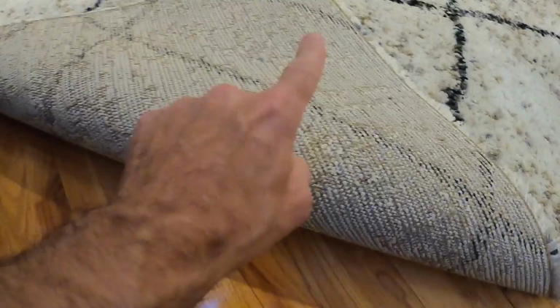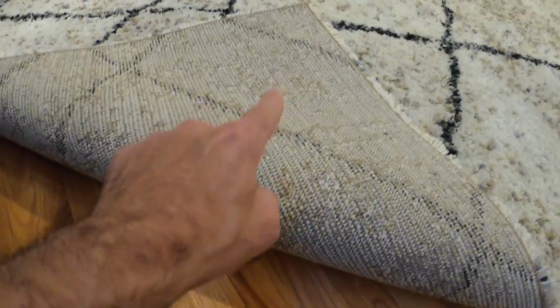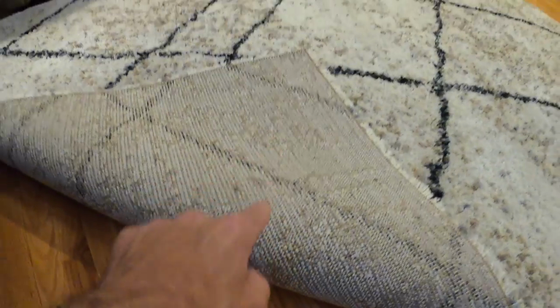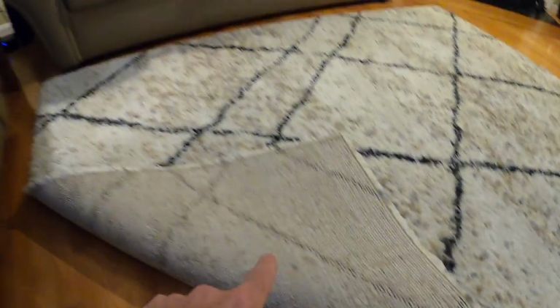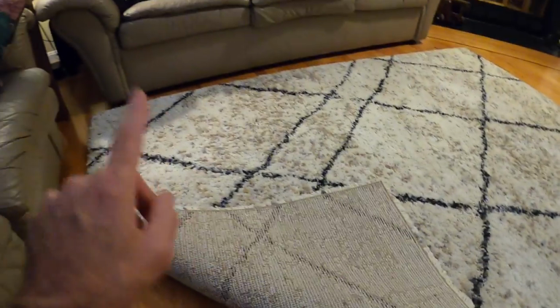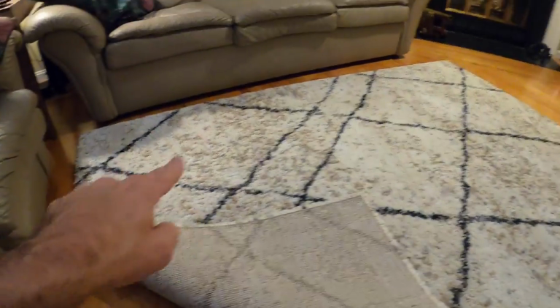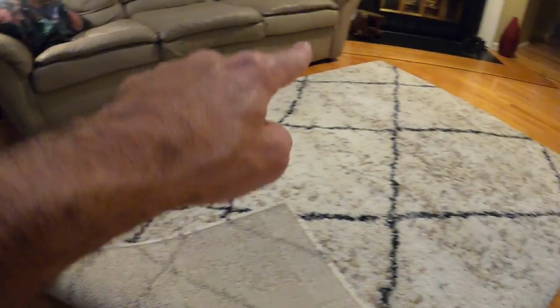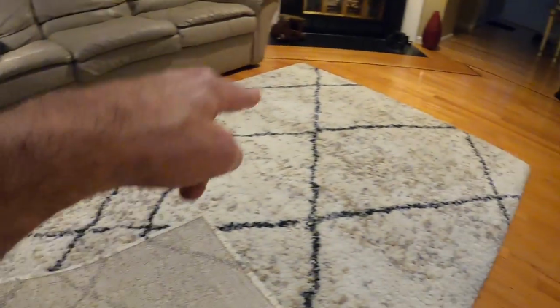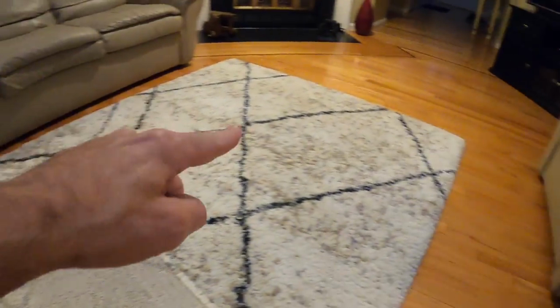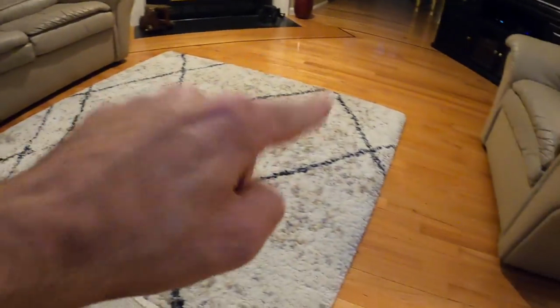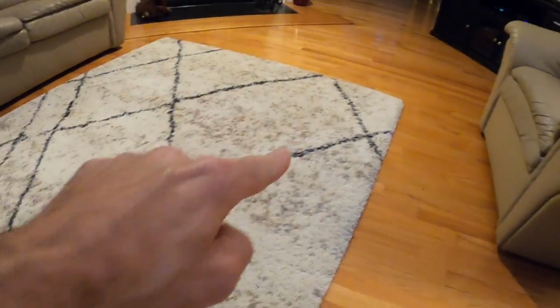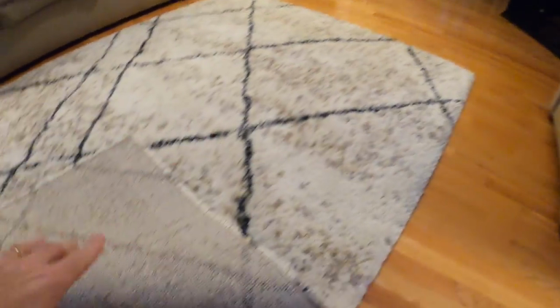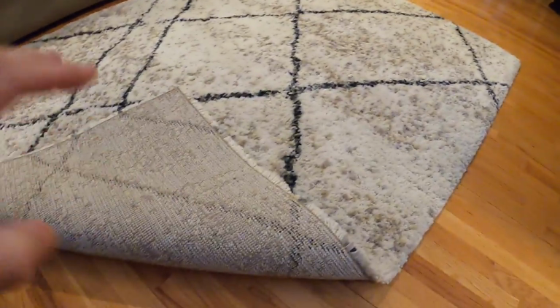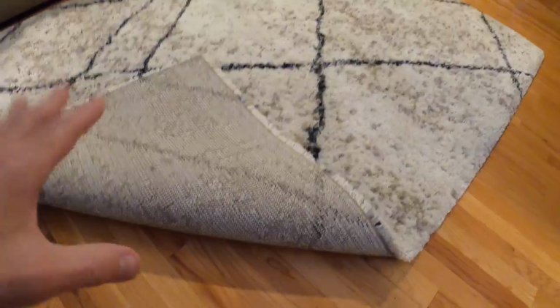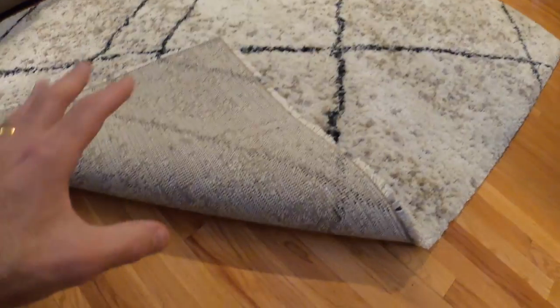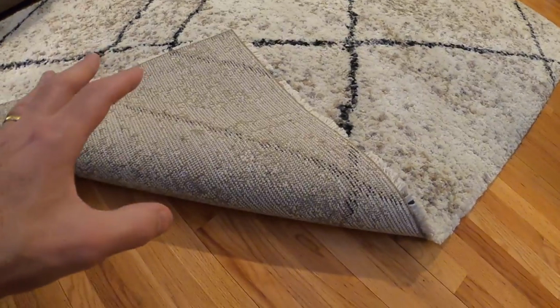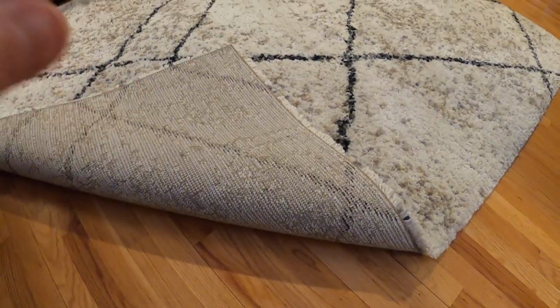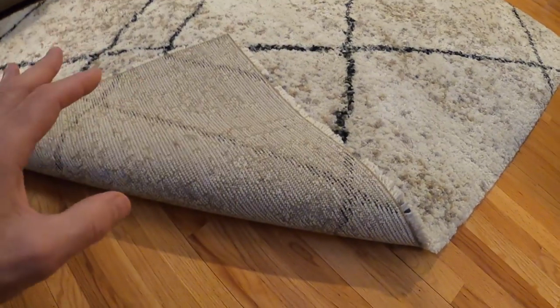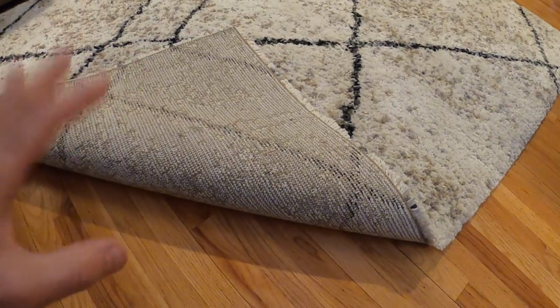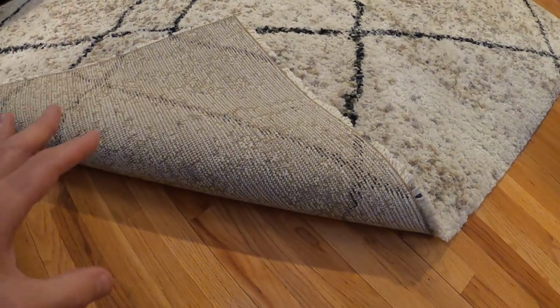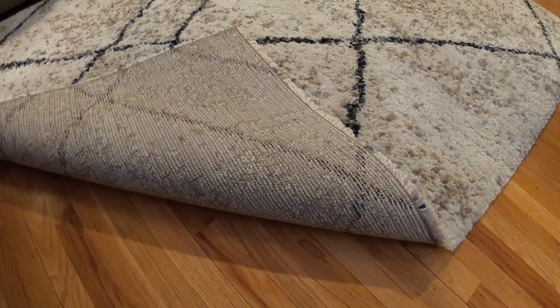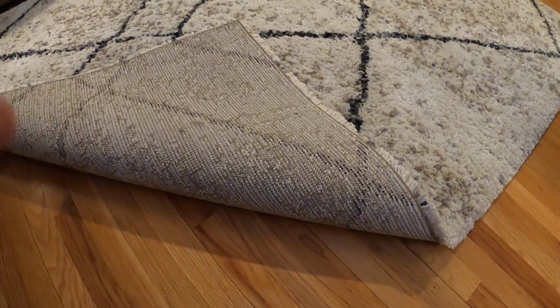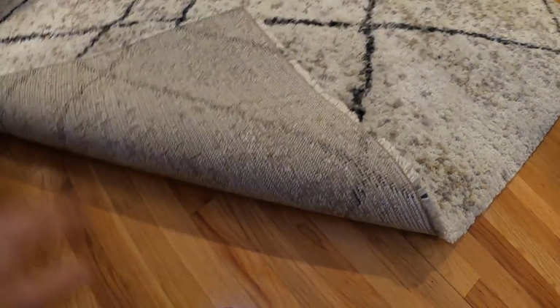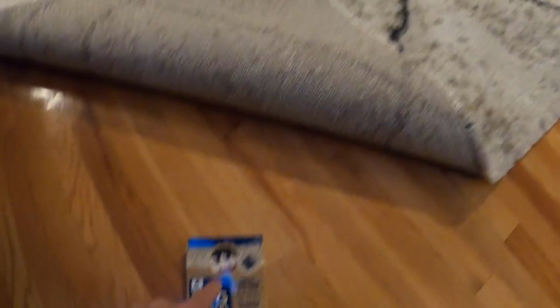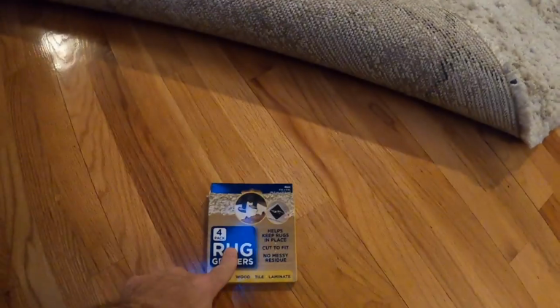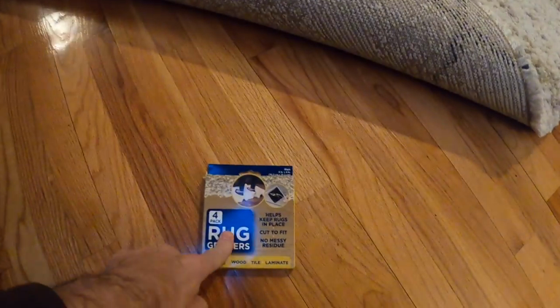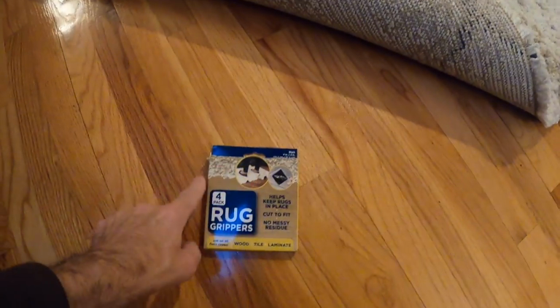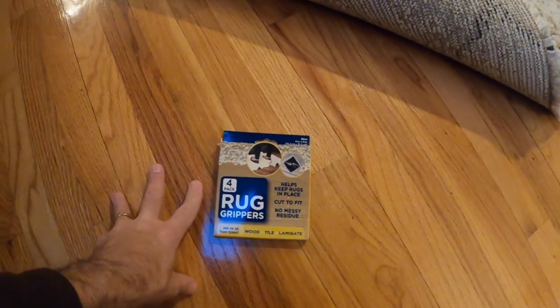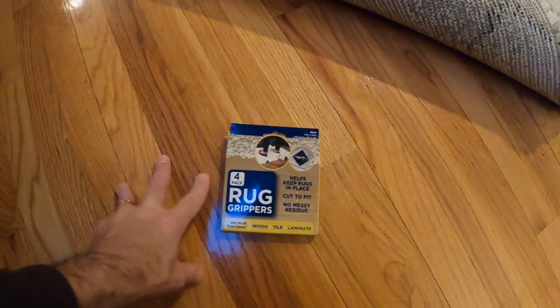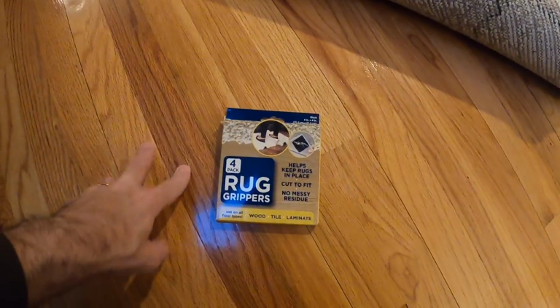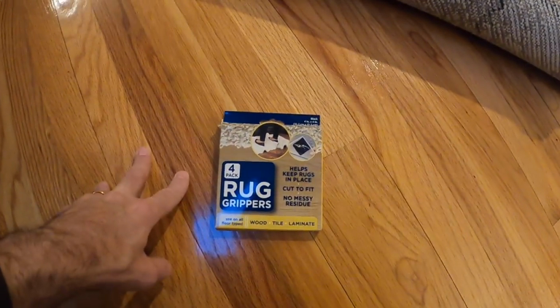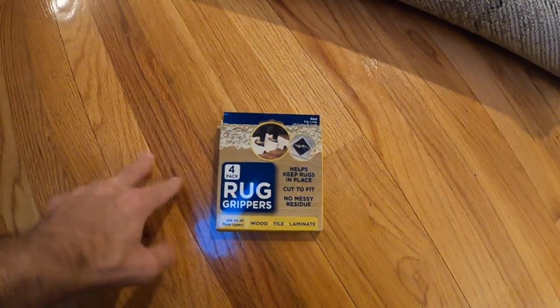You put them on the corners of the rug — all four corners — and it keeps it stable so it doesn't move. We're going to do this together and I'll show you how to do it.